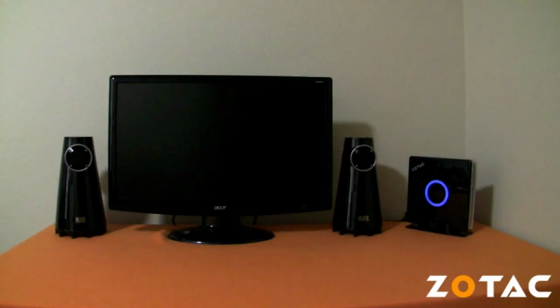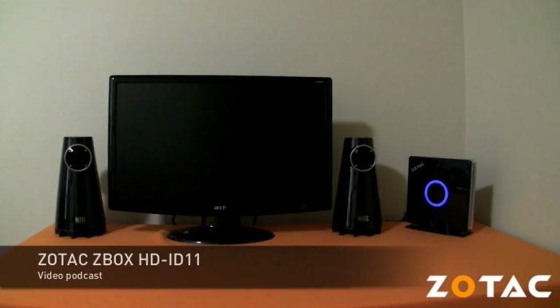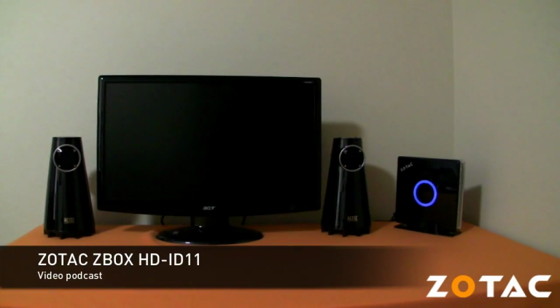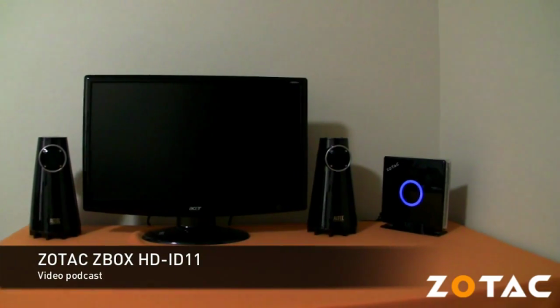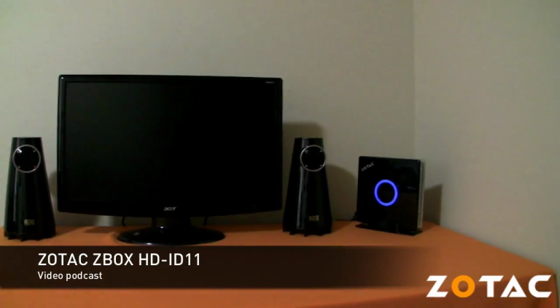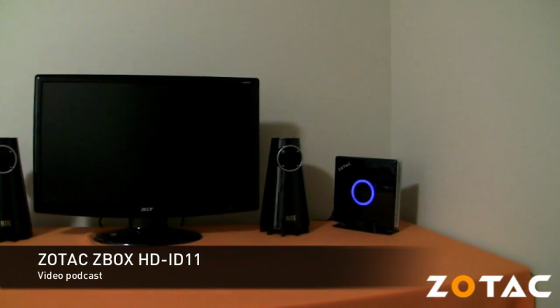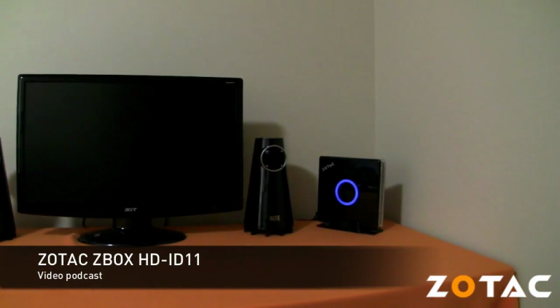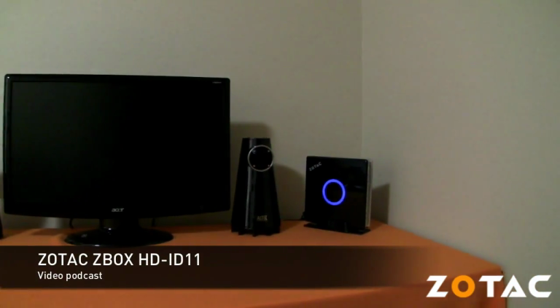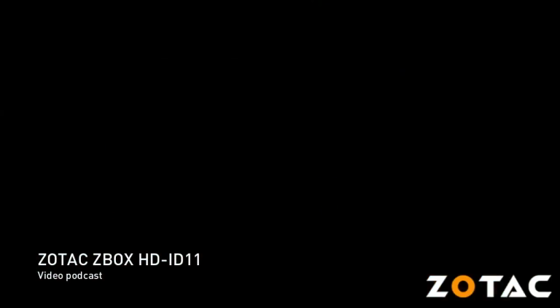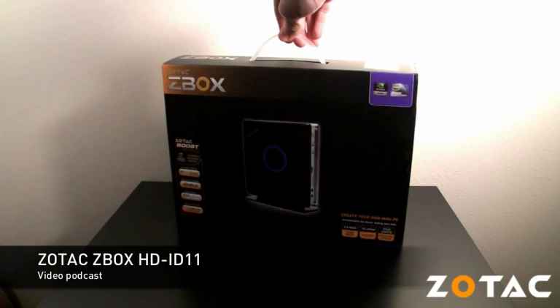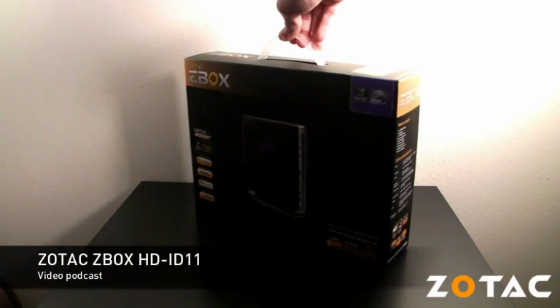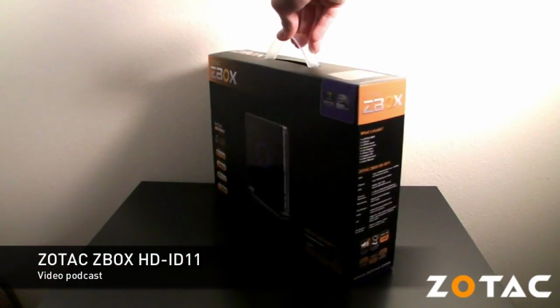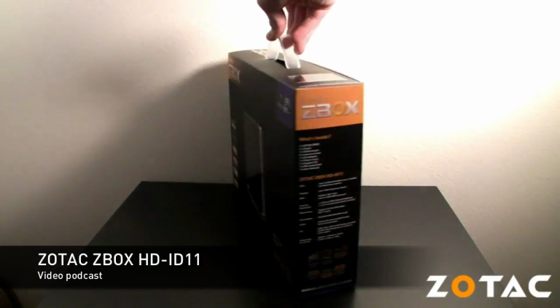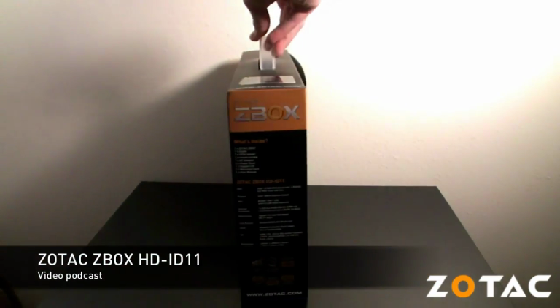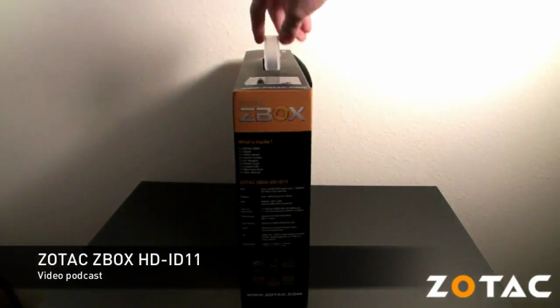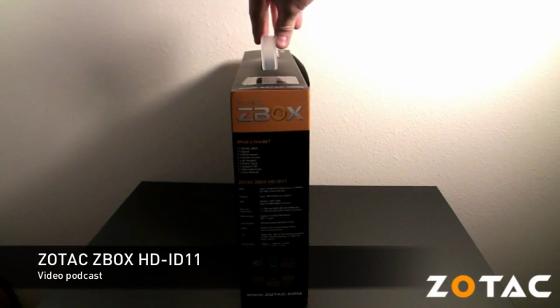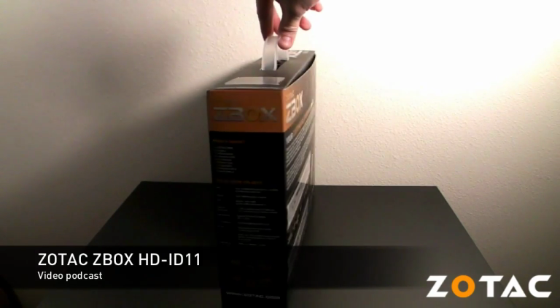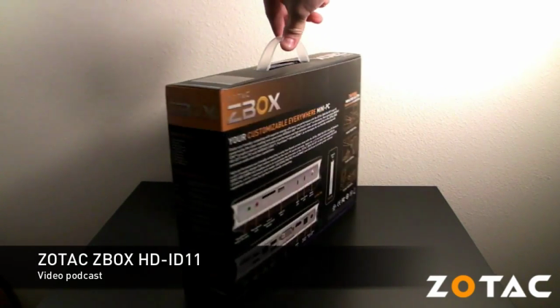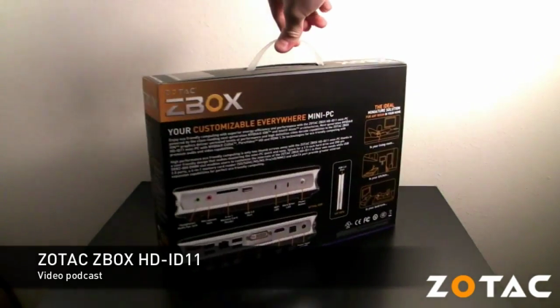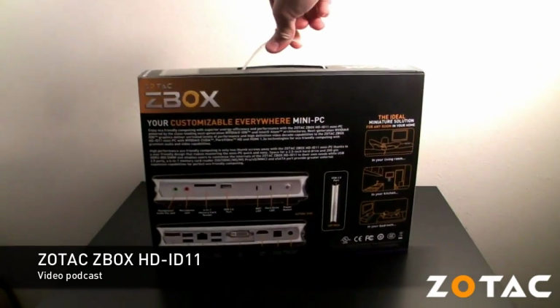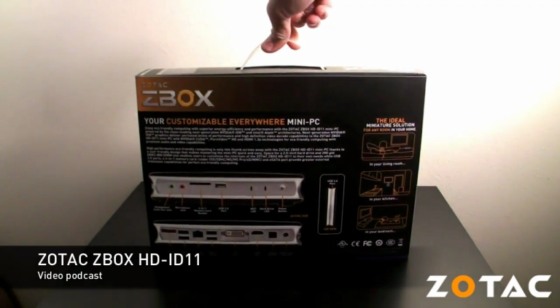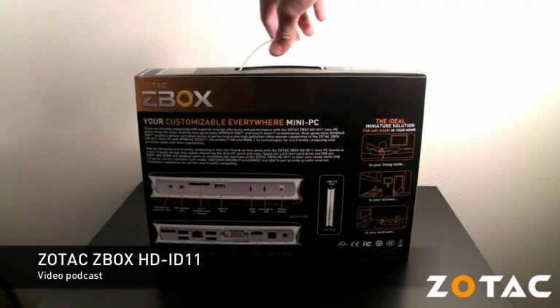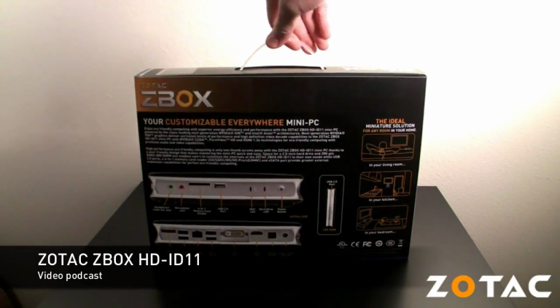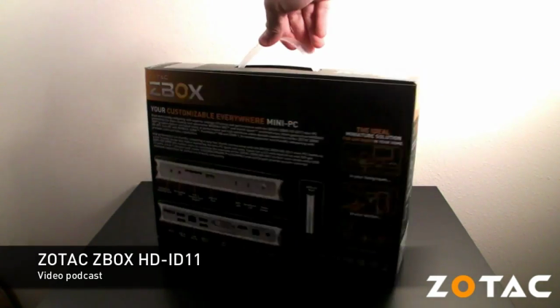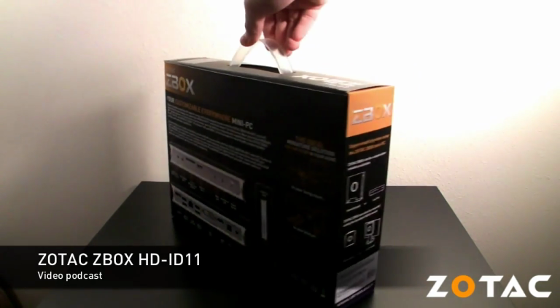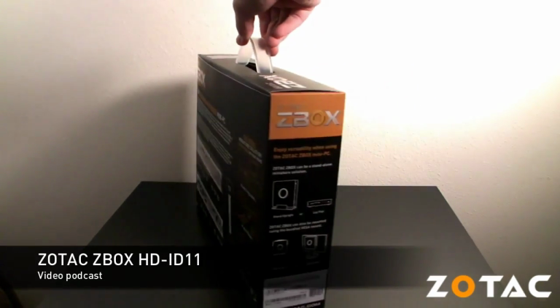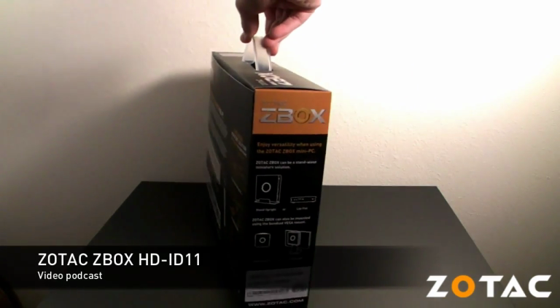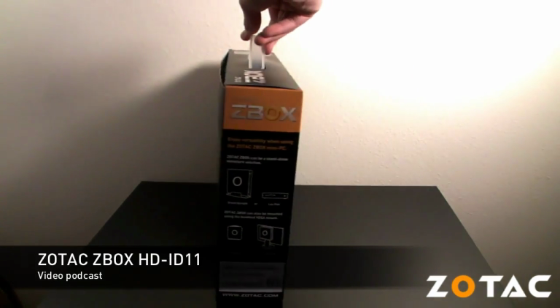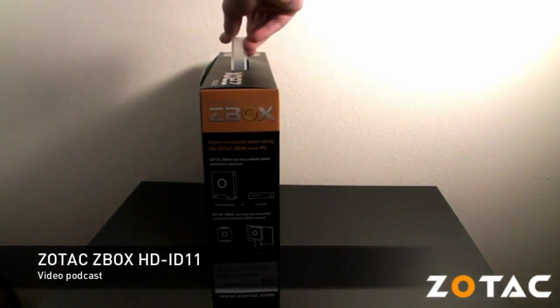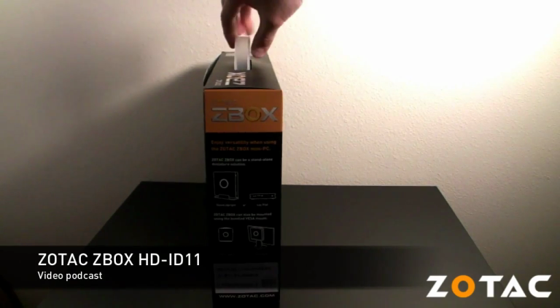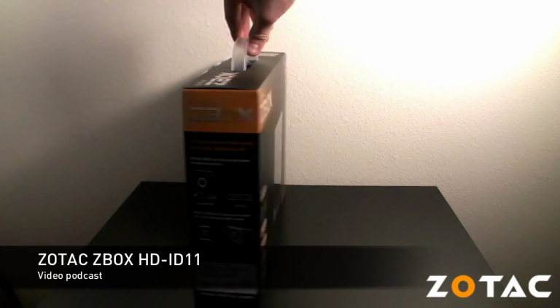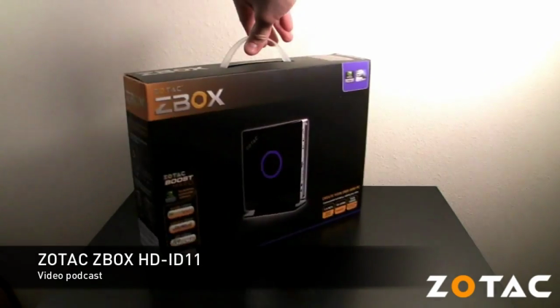Welcome to the latest episode of the Zotac video podcast. Today we'll be taking a look at the new Zotac Zbox HD ID11 powered by NVIDIA ION technology. The Zbox is a new customizable mini PC from Zotac with the ability to add your own memory and hard drive.